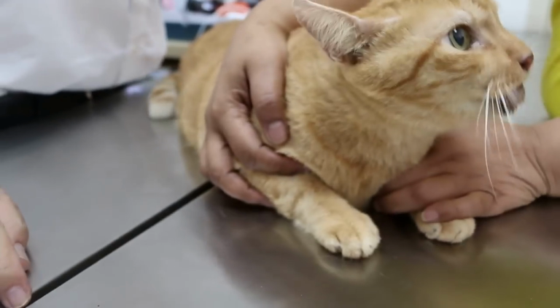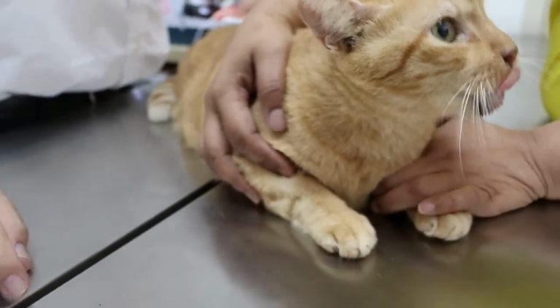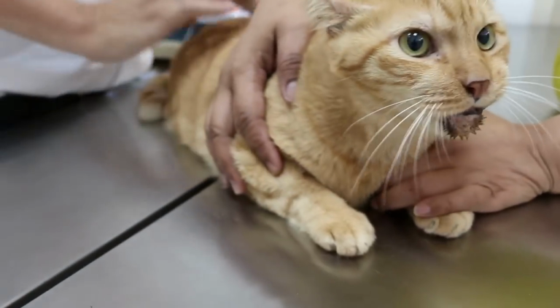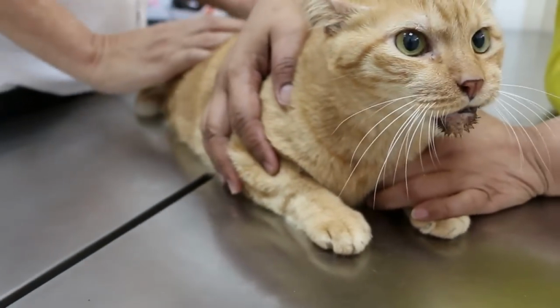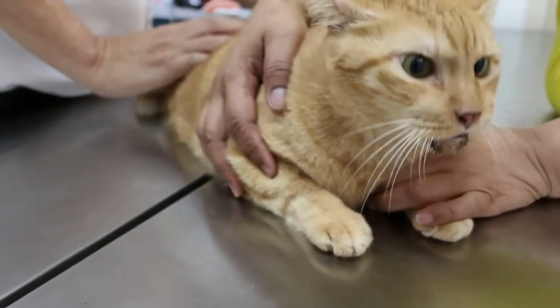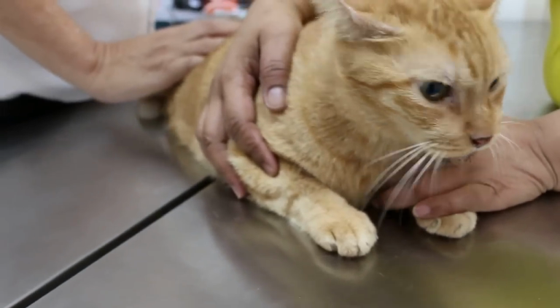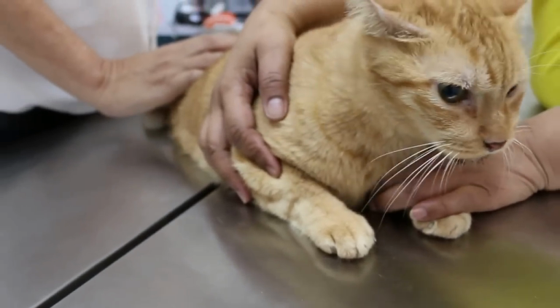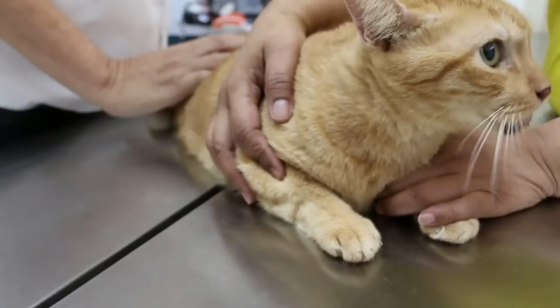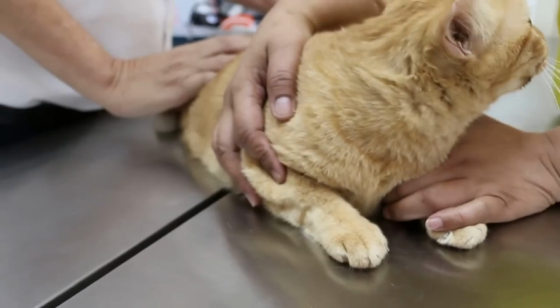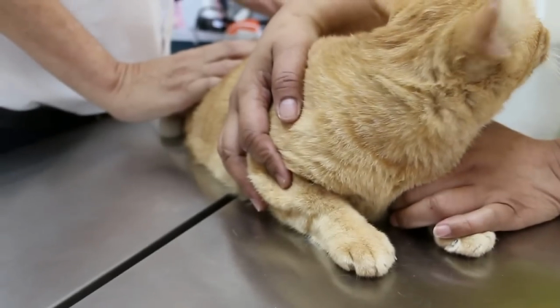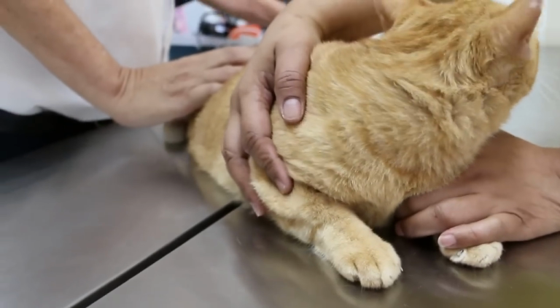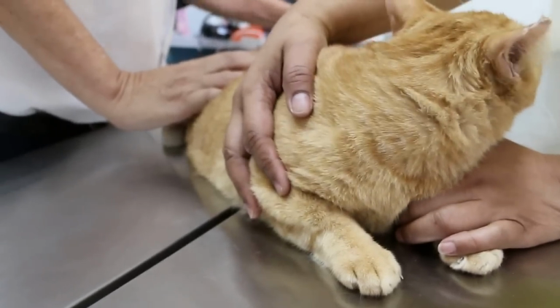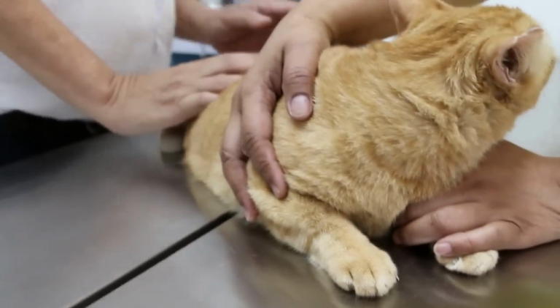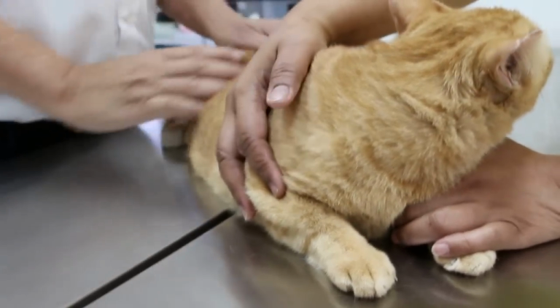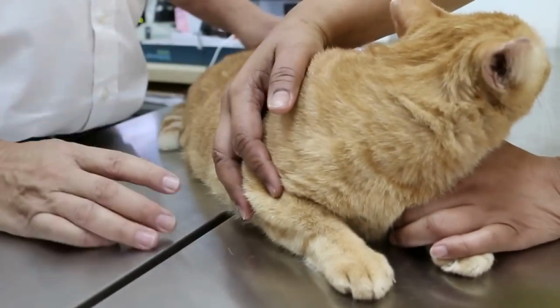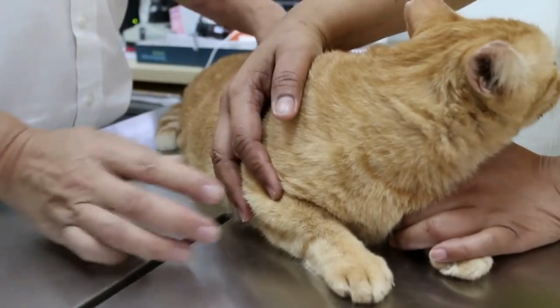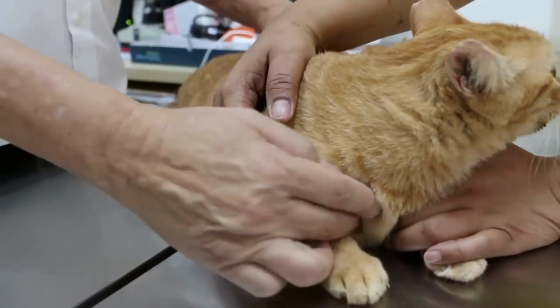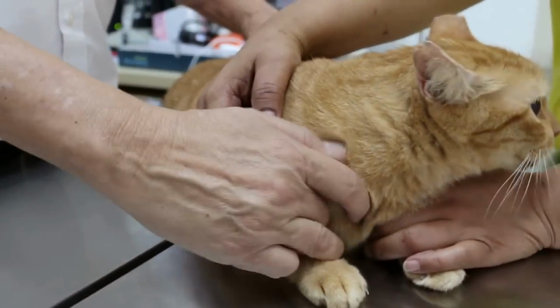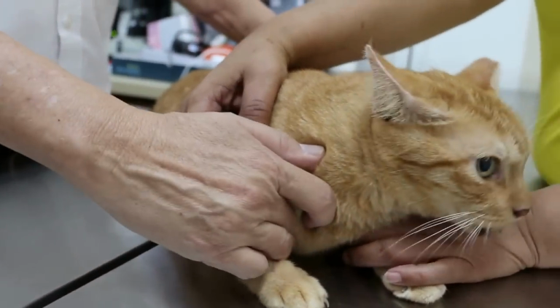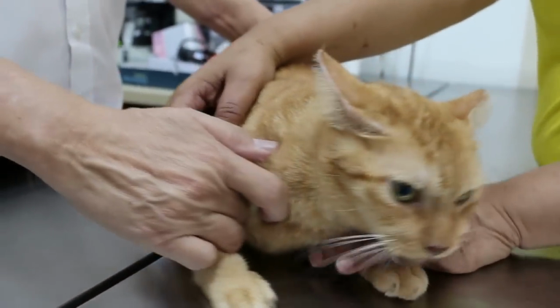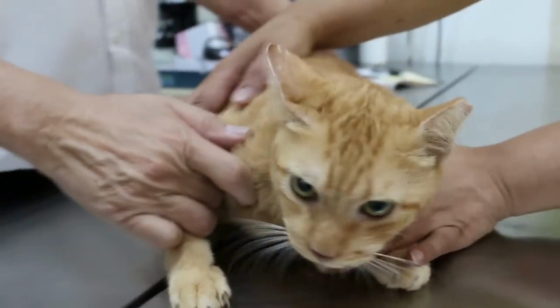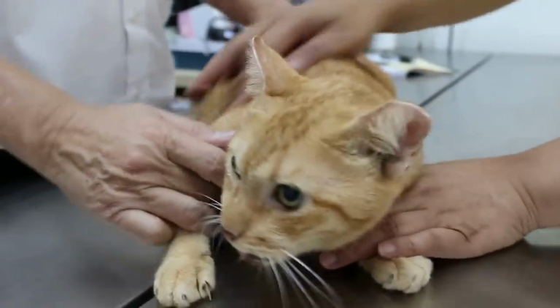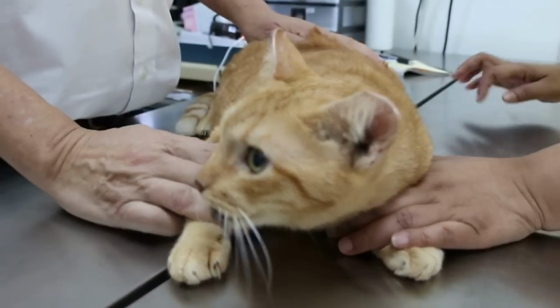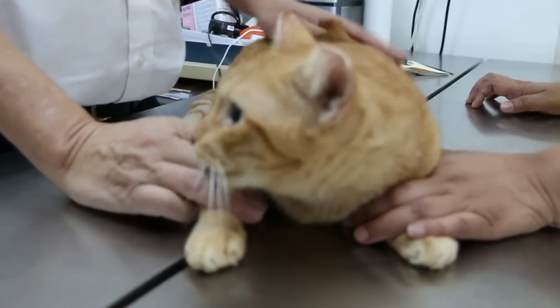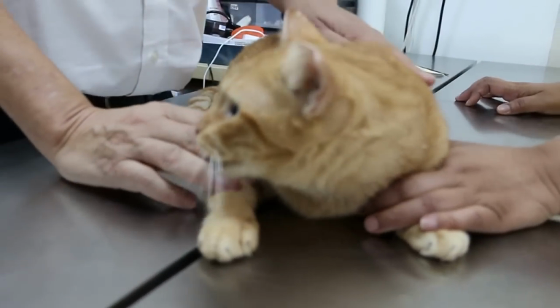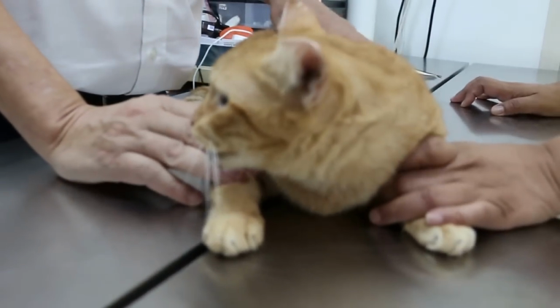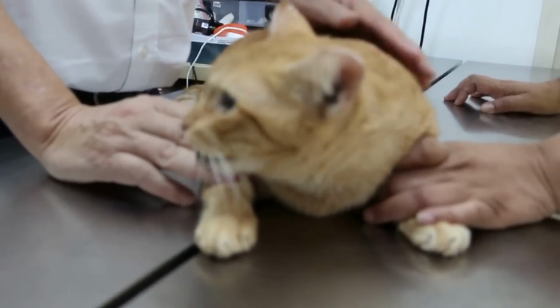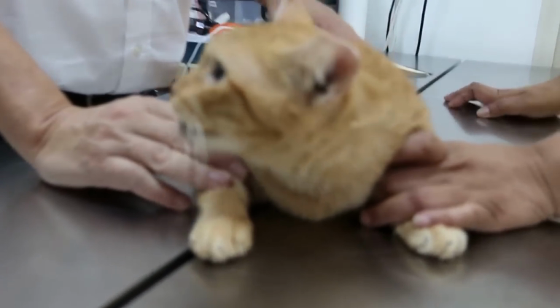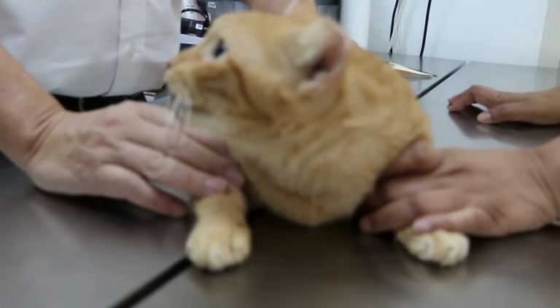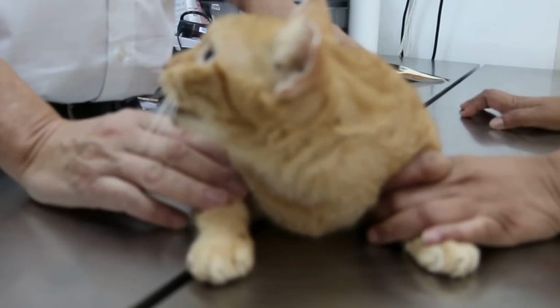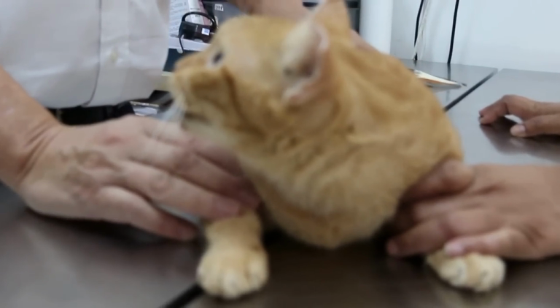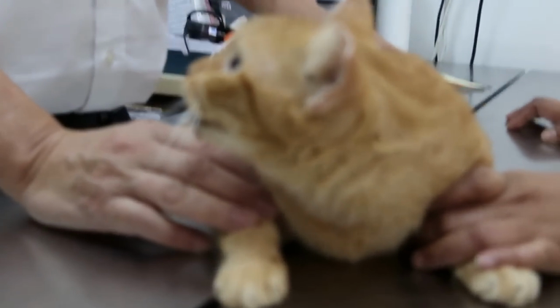Today is Tuesday, July 12, 2016. This cat, male neutered, eight years old, comes in with a complaint of not eating for how many days? Three days. Before that was eating? Yes. Passing stools? Normal.